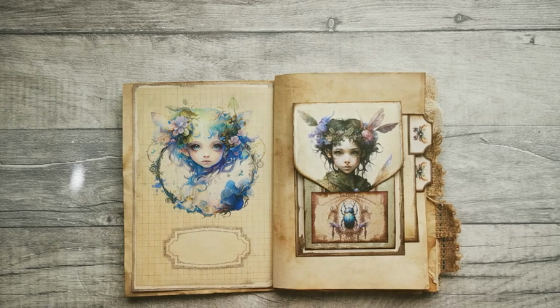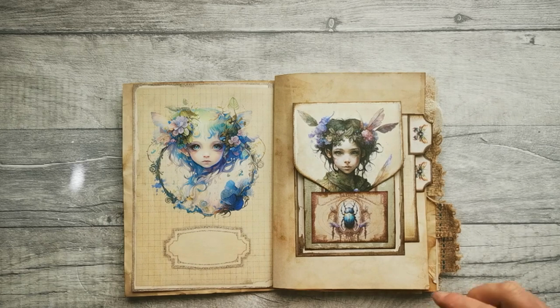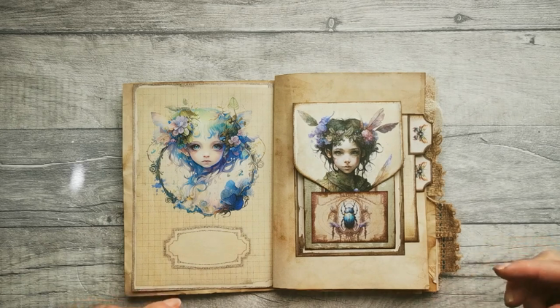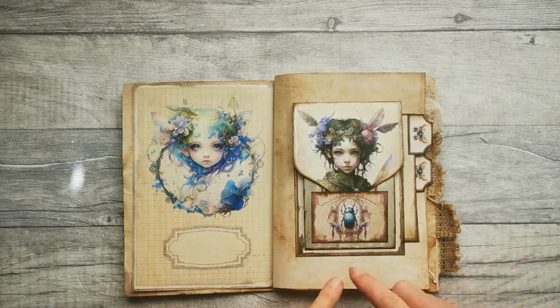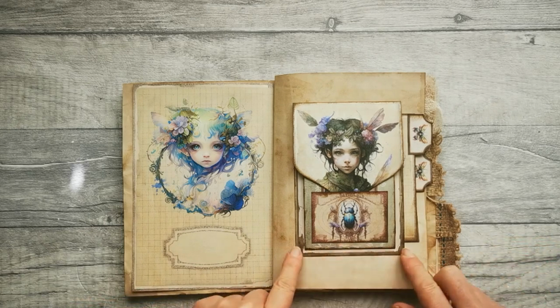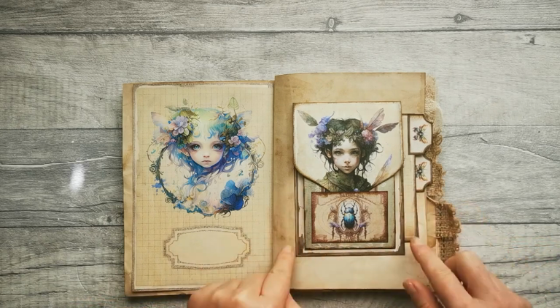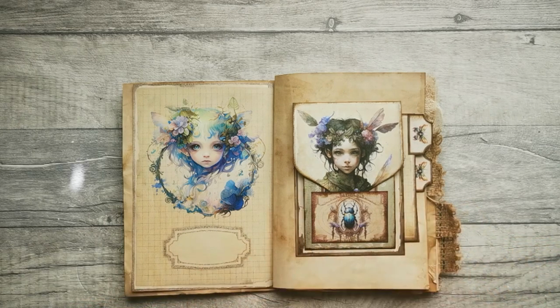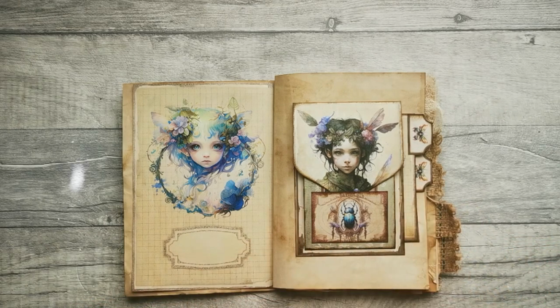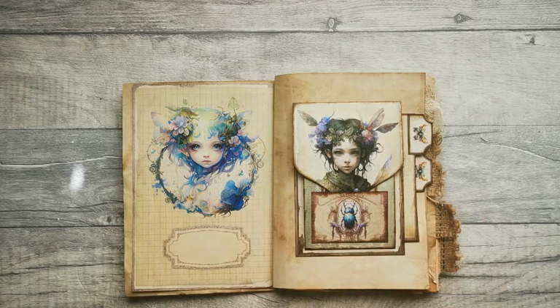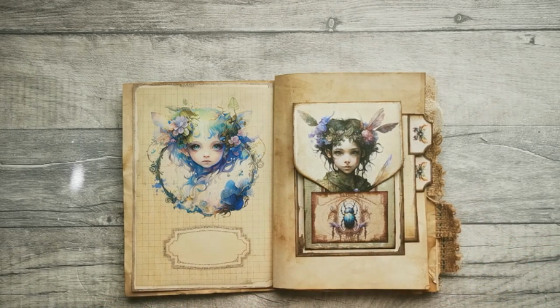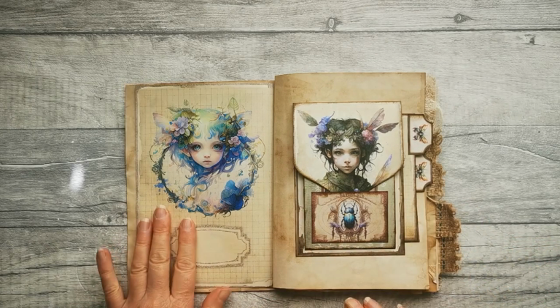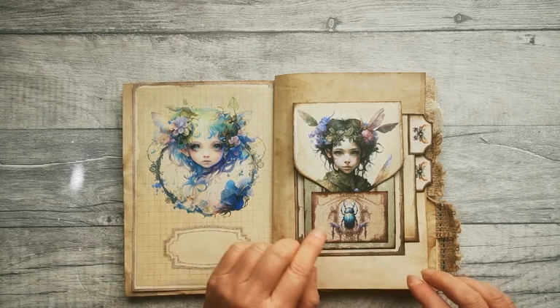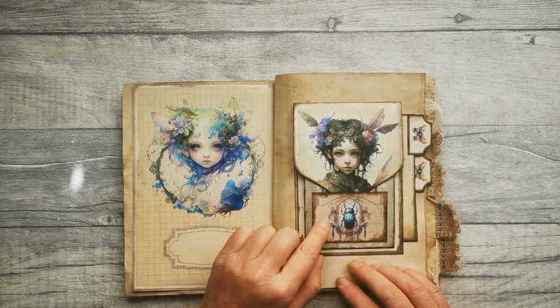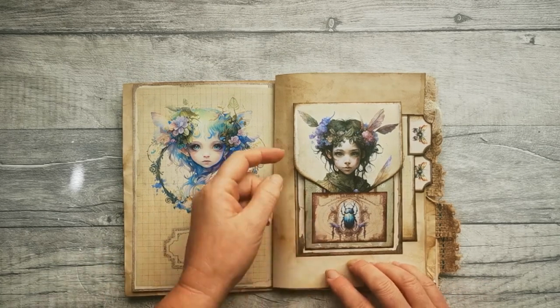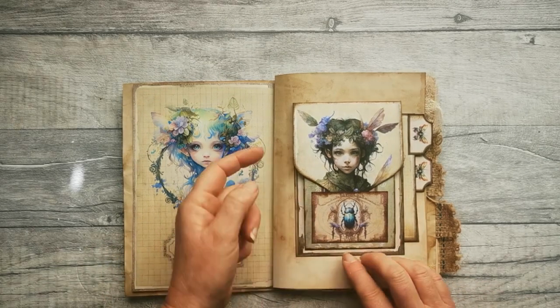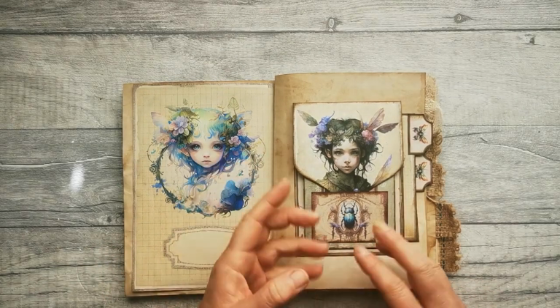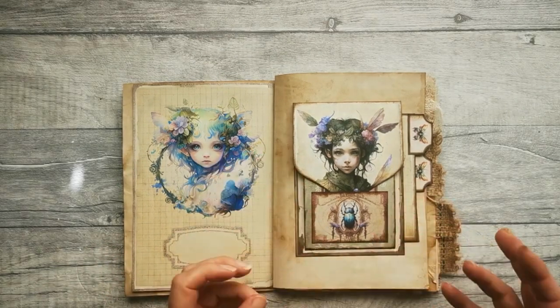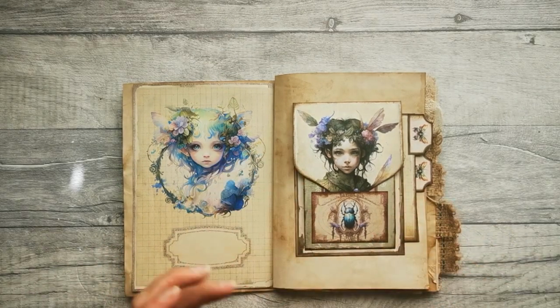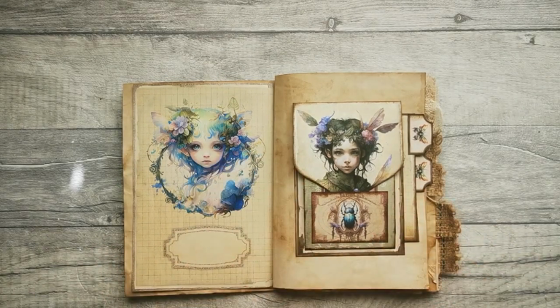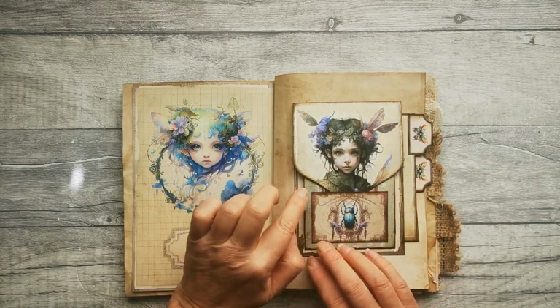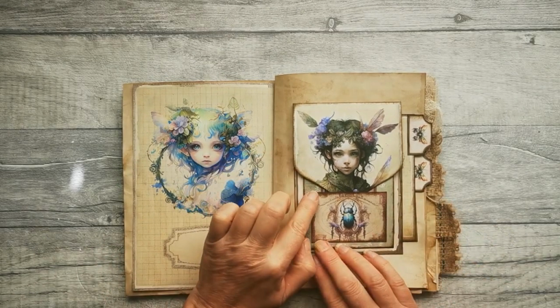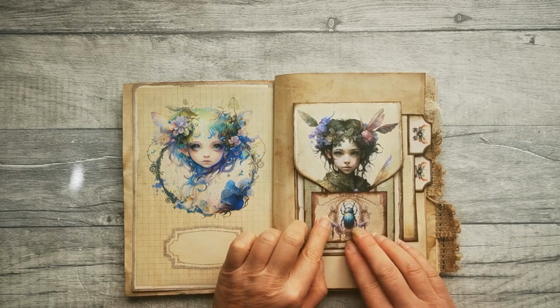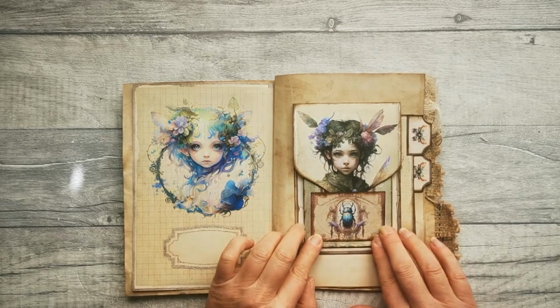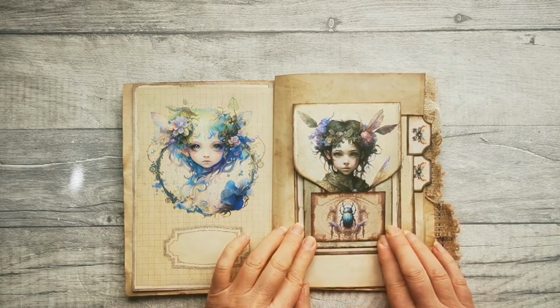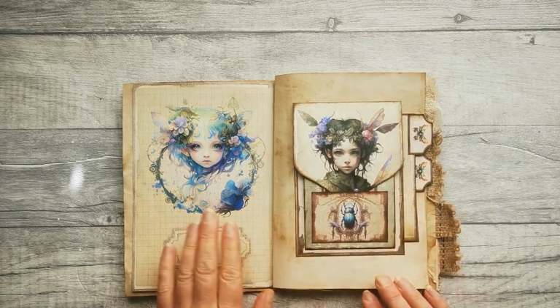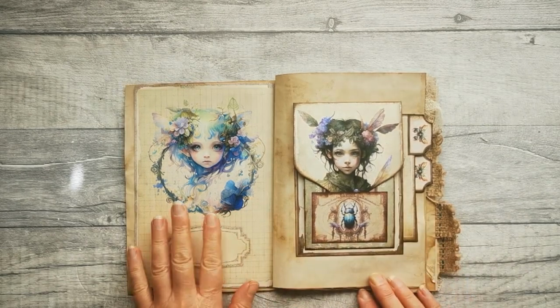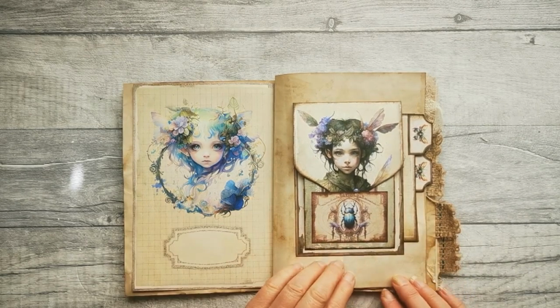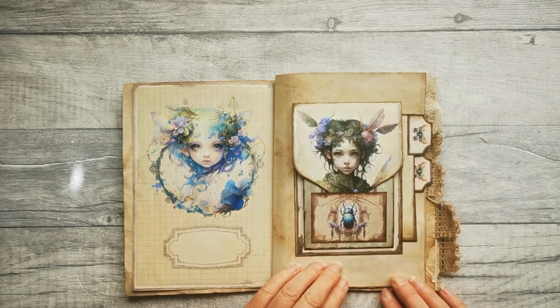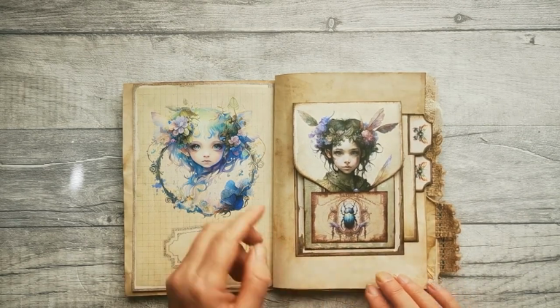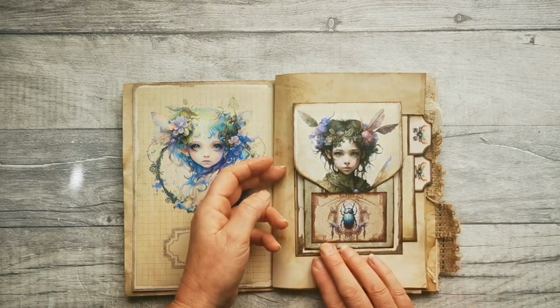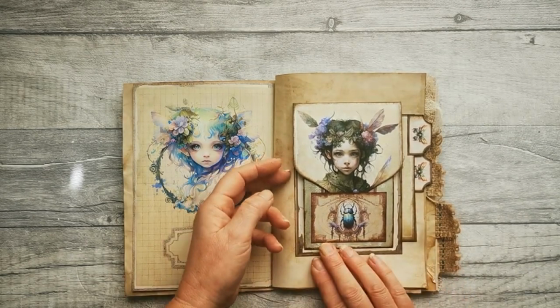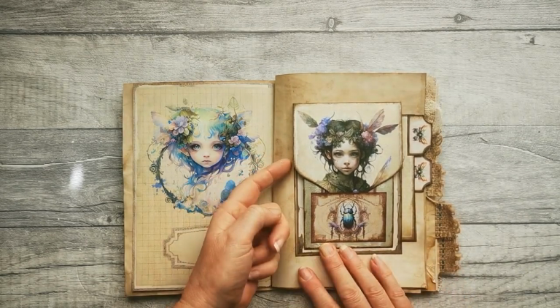Hi guys, welcome to my edition for the Fairy Realm Junk Journal Kit. This is a little pocket tuck spot foldy flappy lovely thing that I've made to go with this junk journal kit. Let's have a look at it.